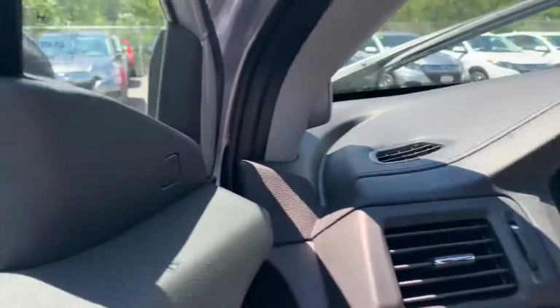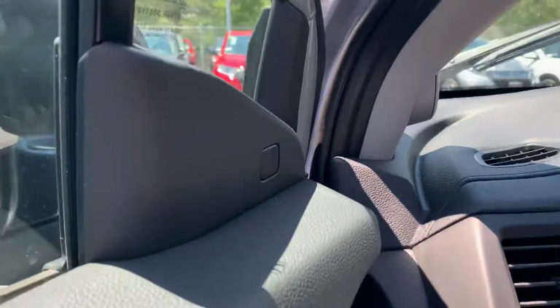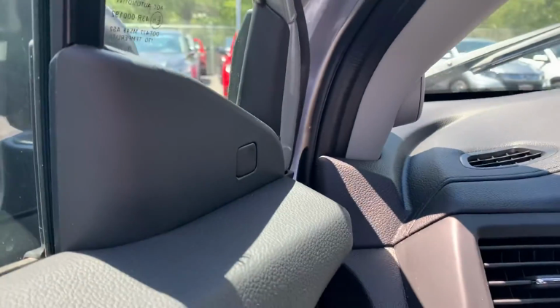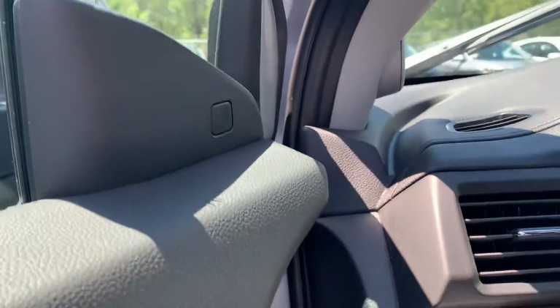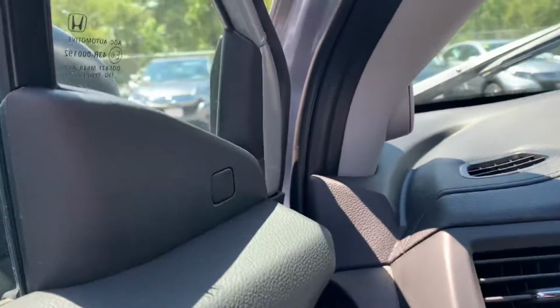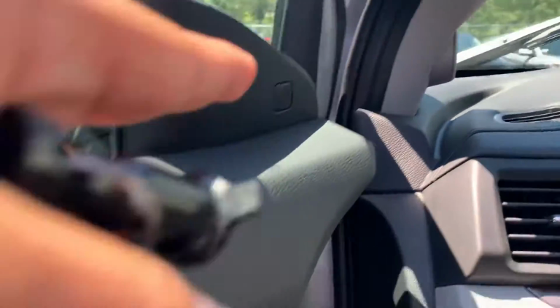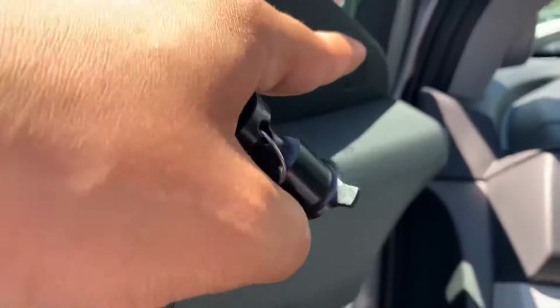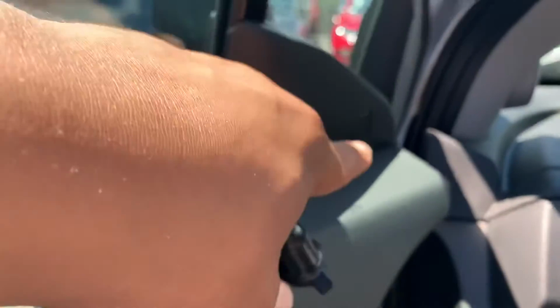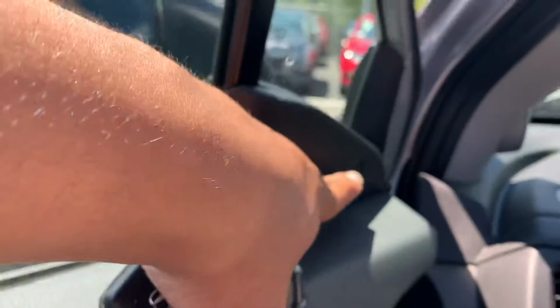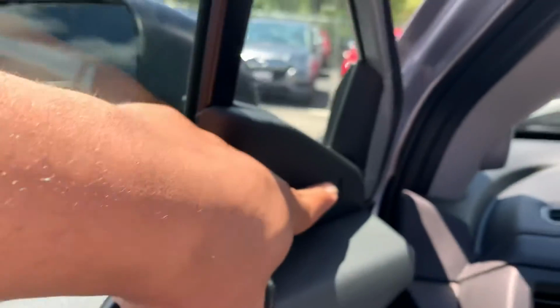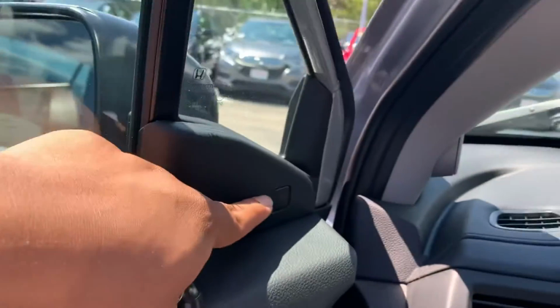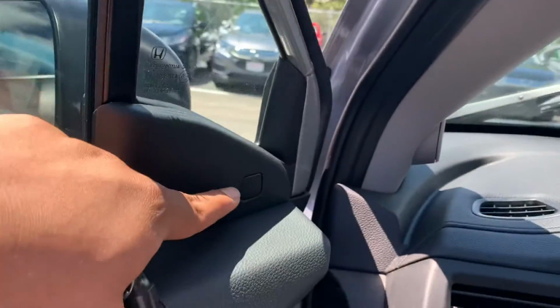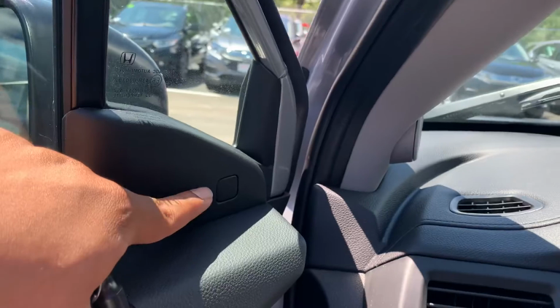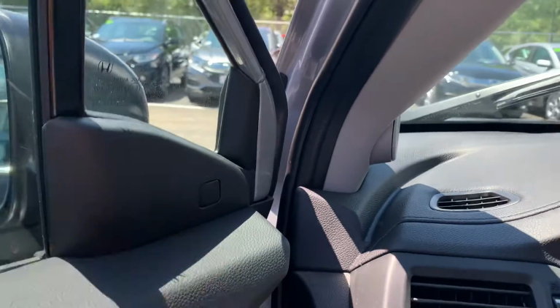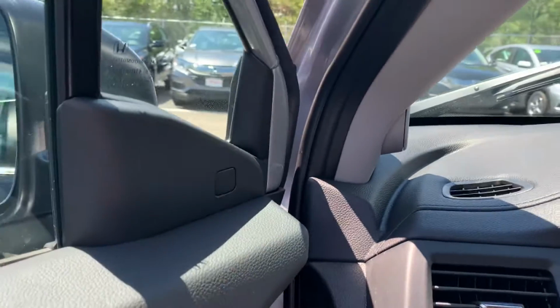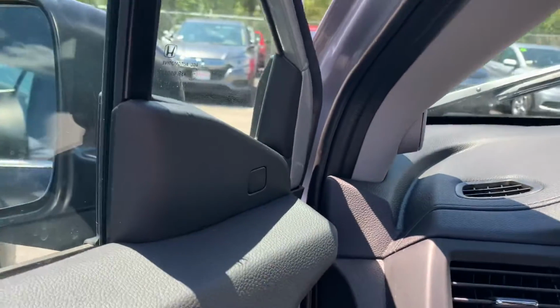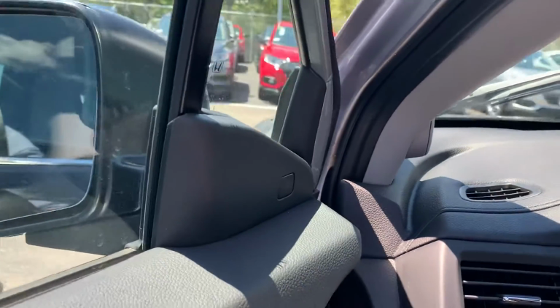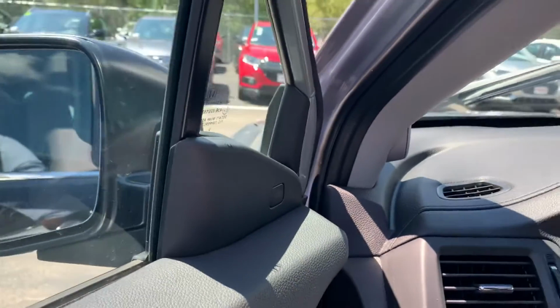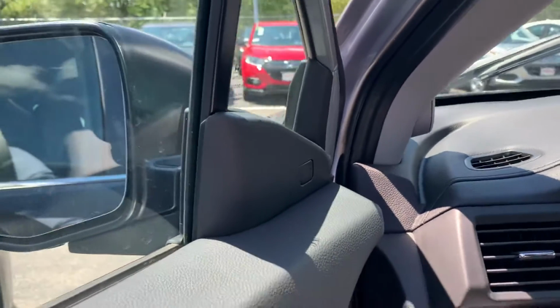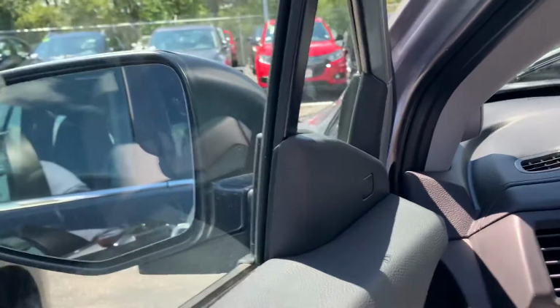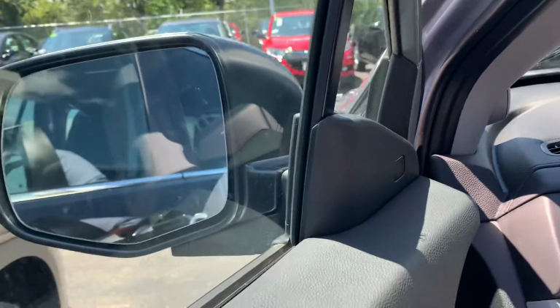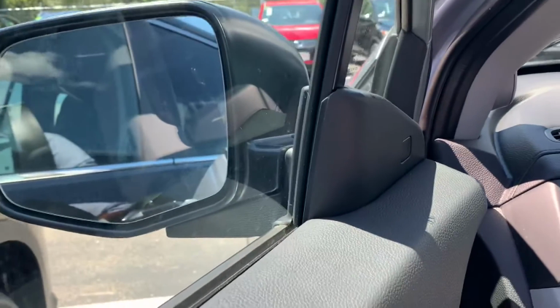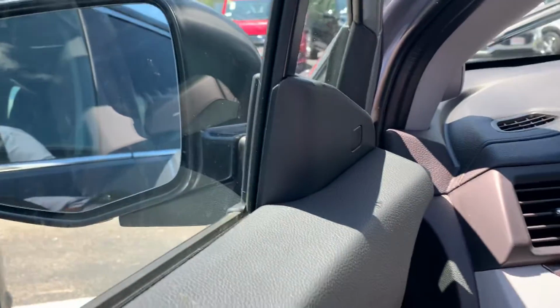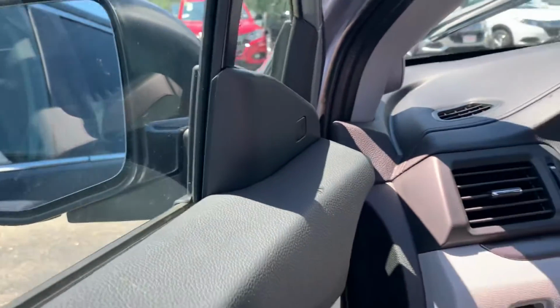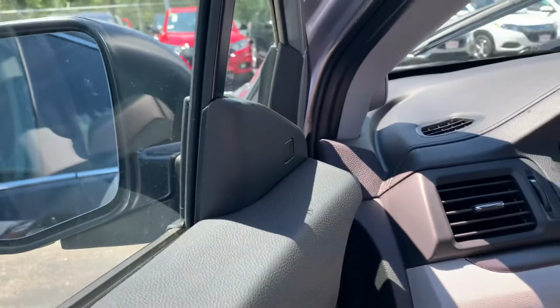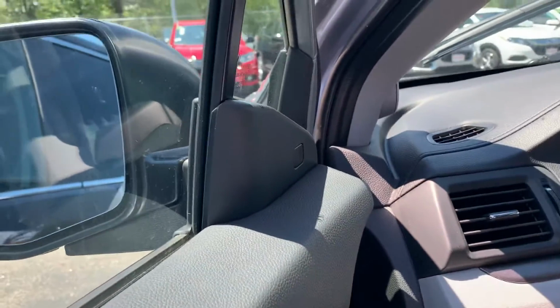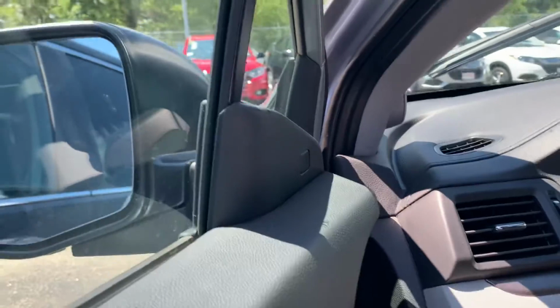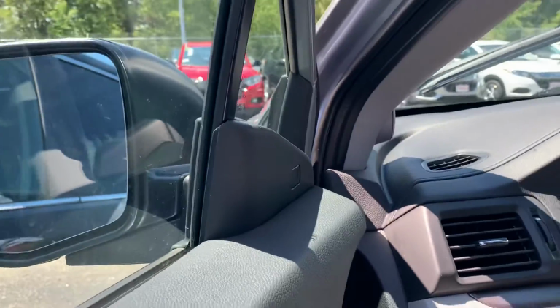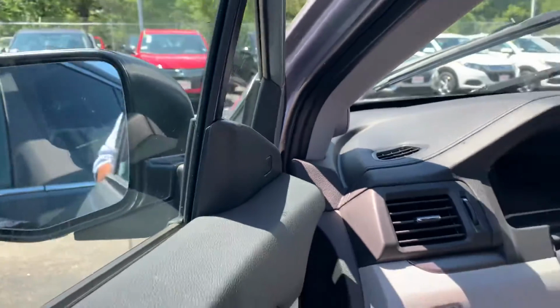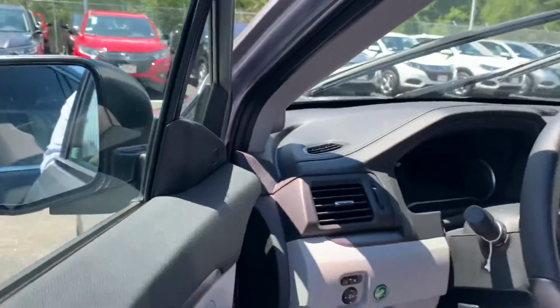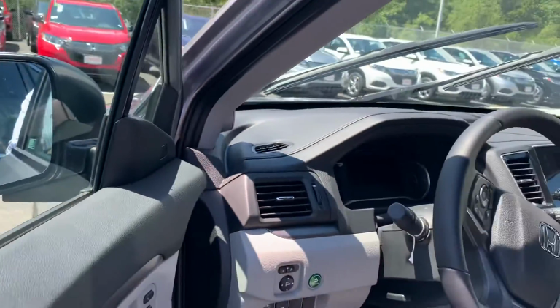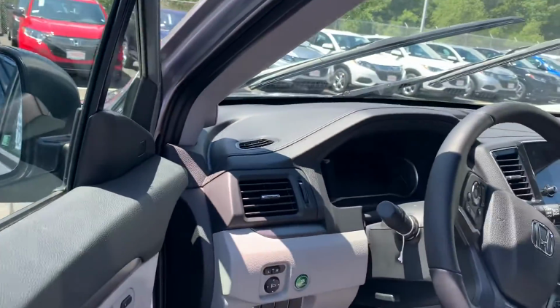Blind spot monitoring on the mirrors. Whatever car is in your blind spot, that logo right there is gonna light up for you and let you know that you cannot switch lanes, and if you turn your blinker on anyway it's gonna give you an audible noise.